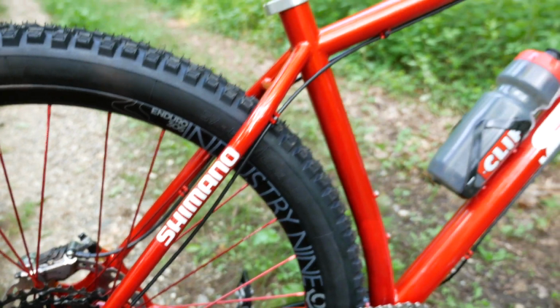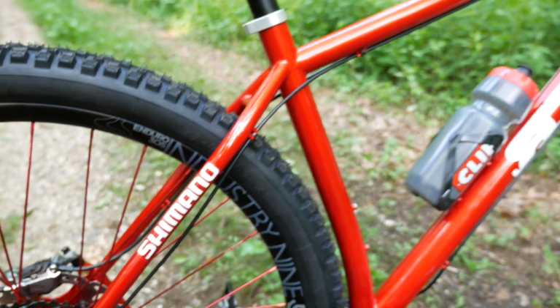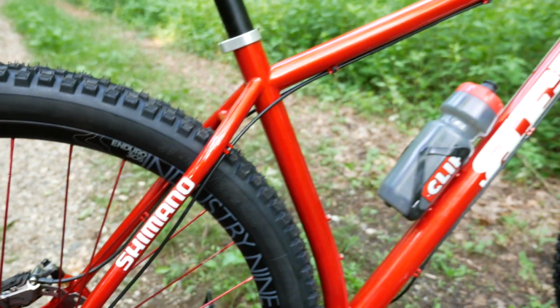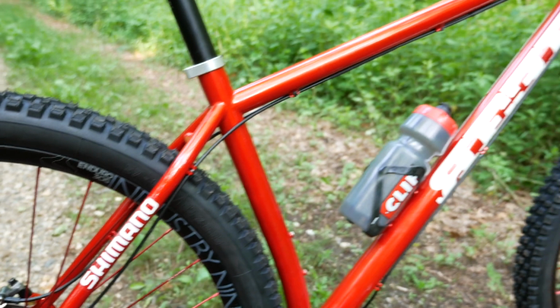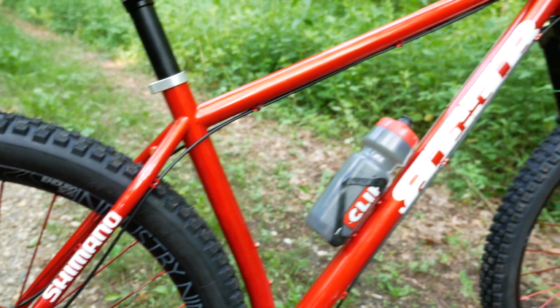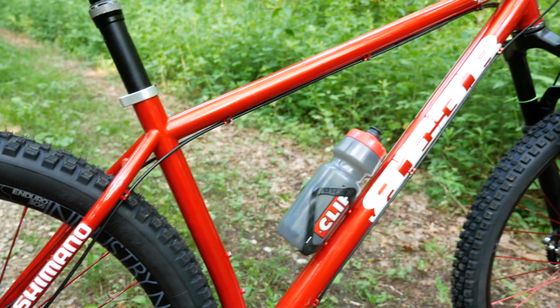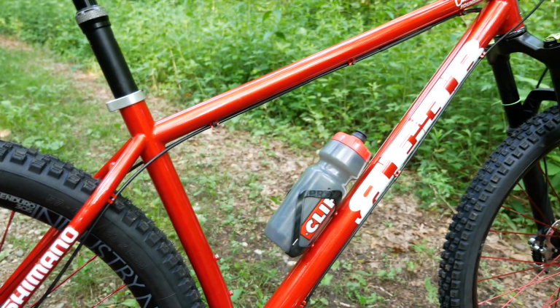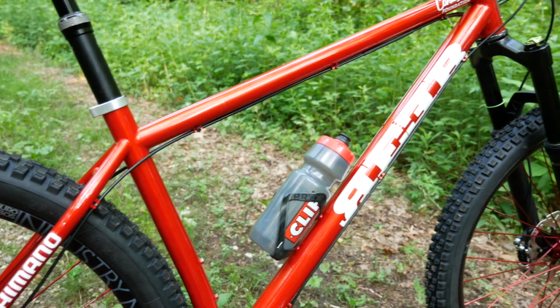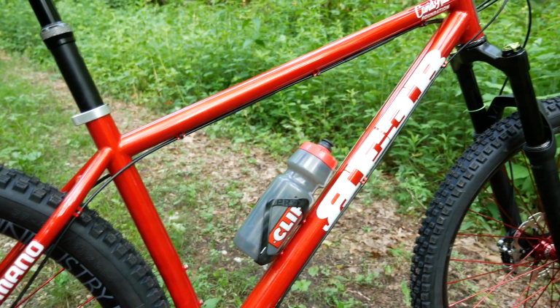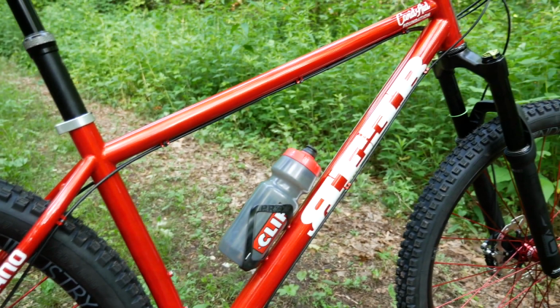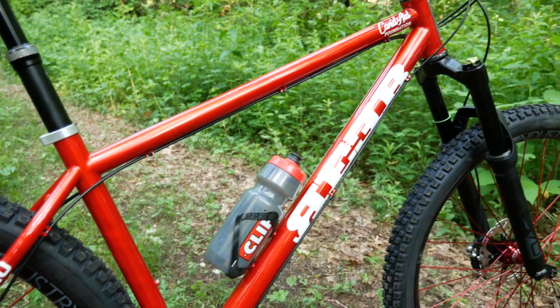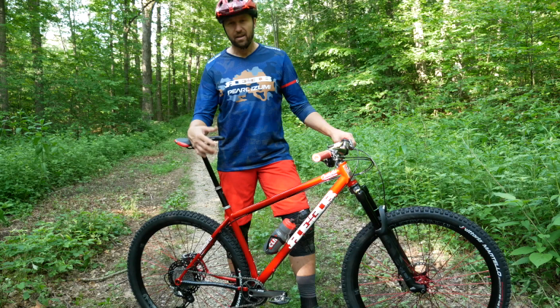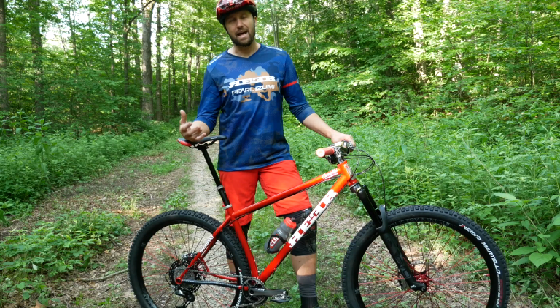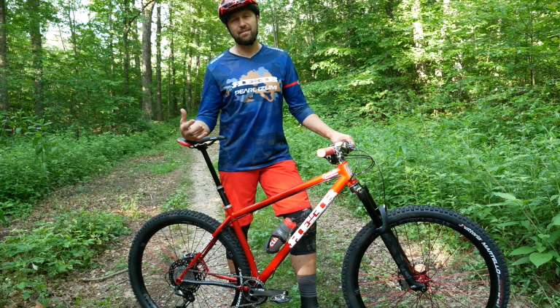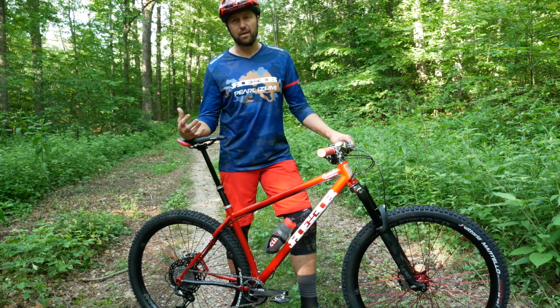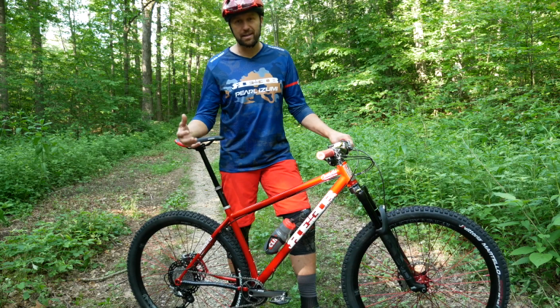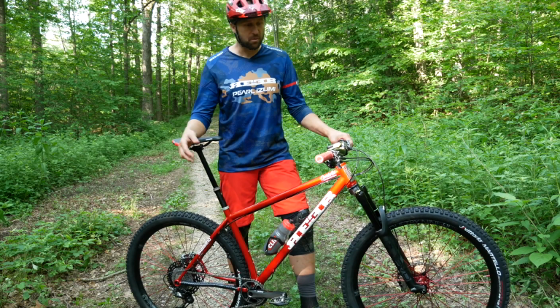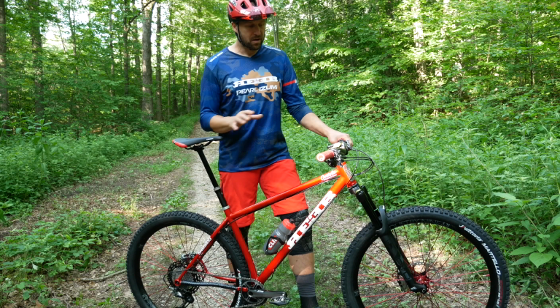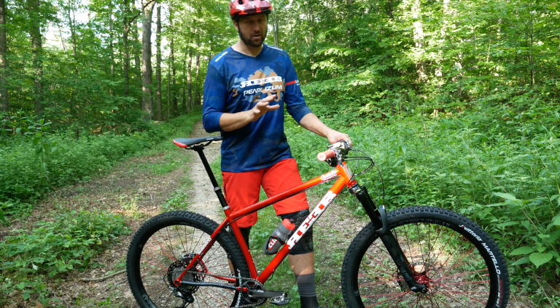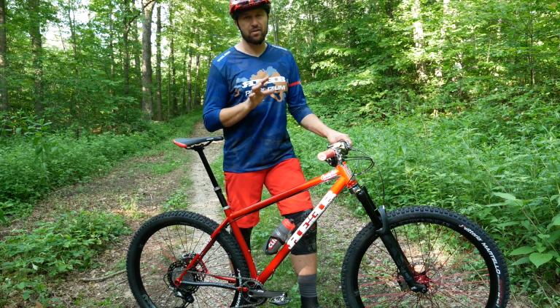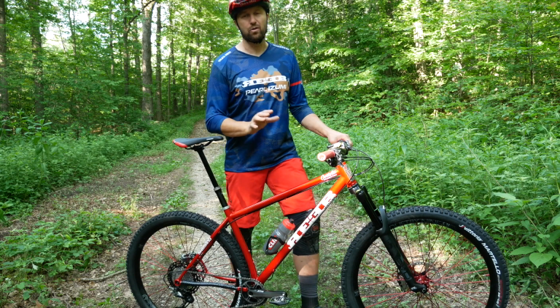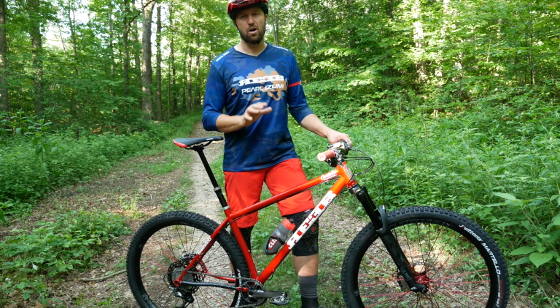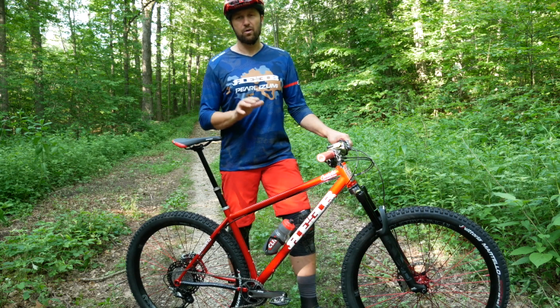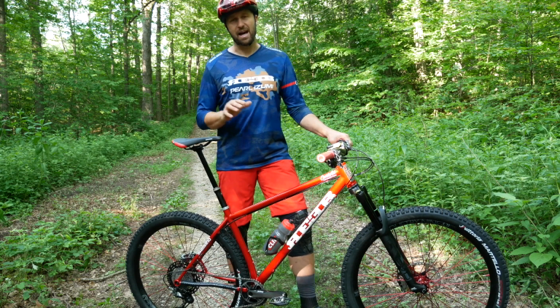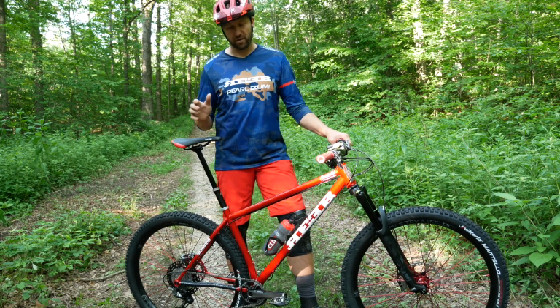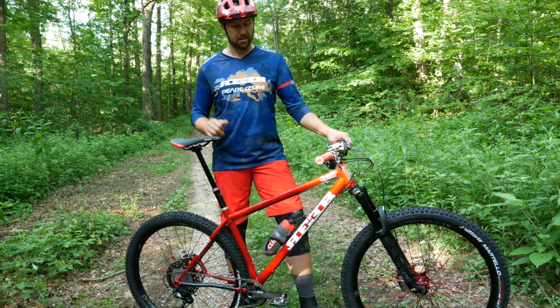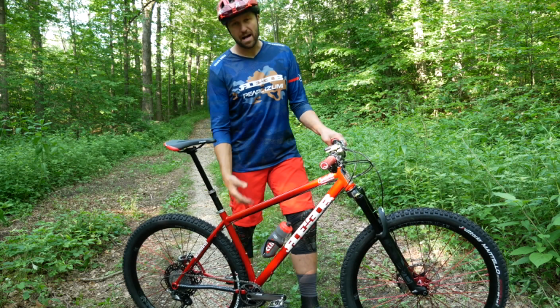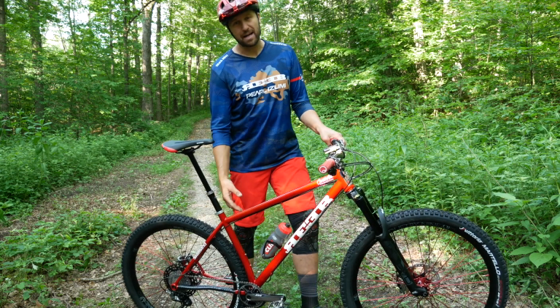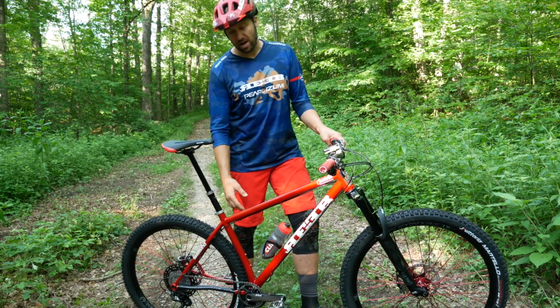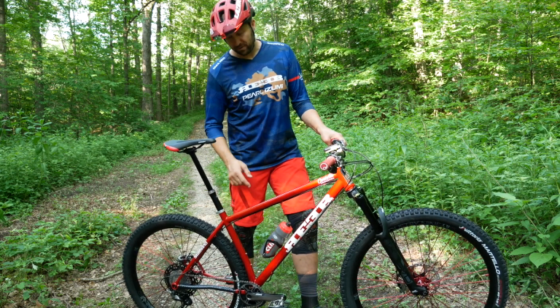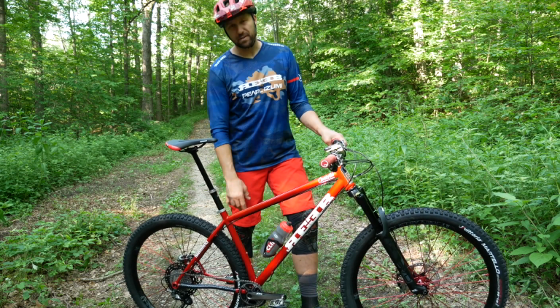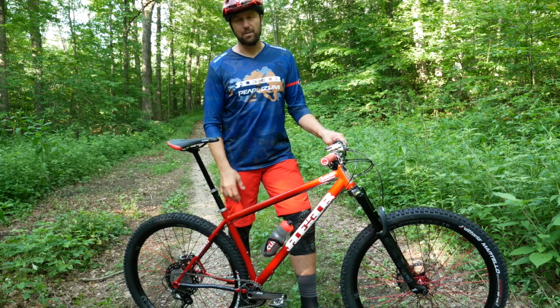The rear end on this bike is 407 millimeters — that's ridiculously short. You can see the back end tucks in super, super close. So that makes this bike really nimble, but it also gives you a long, low, slack front end. The bottom bracket drop is 50 millimeters.